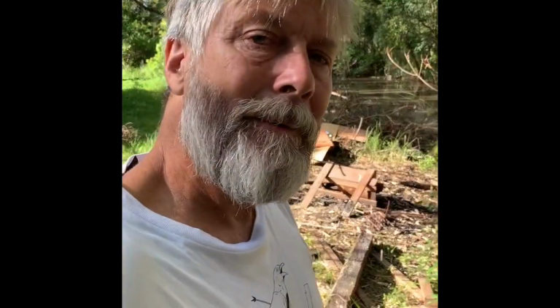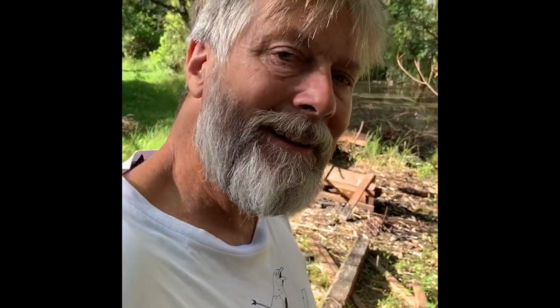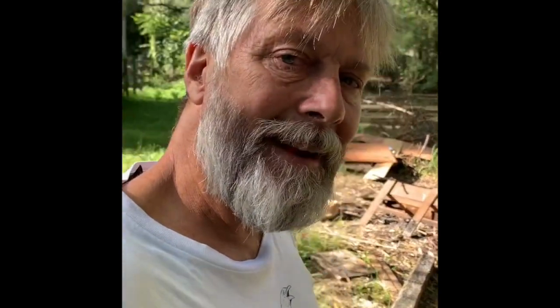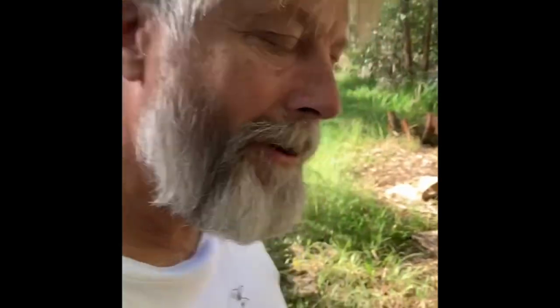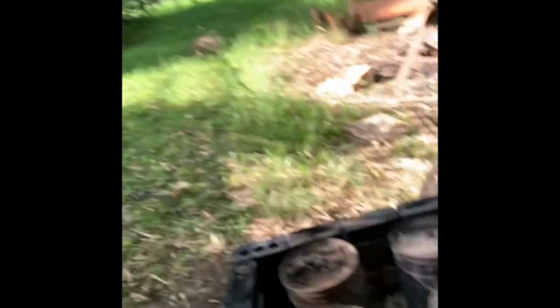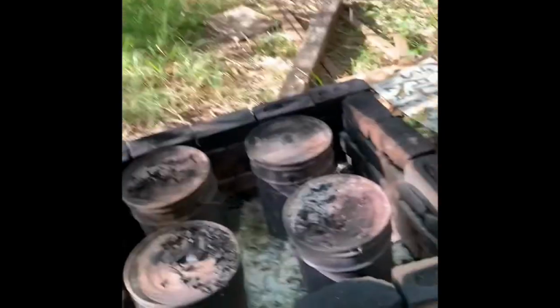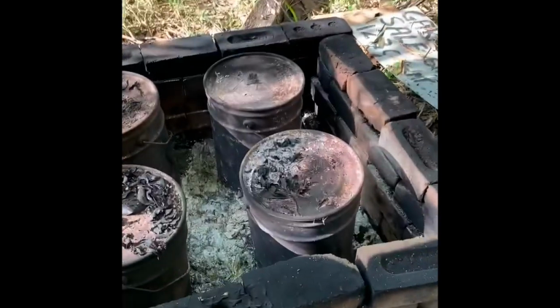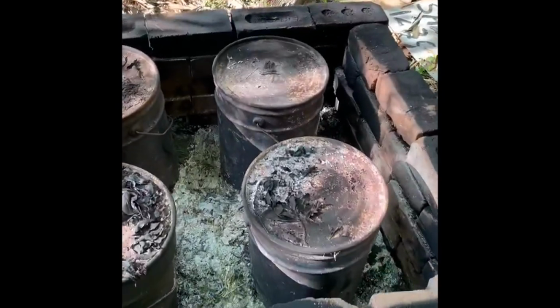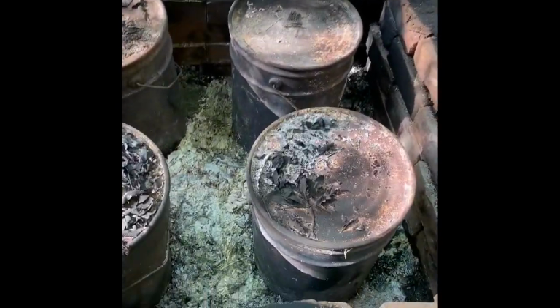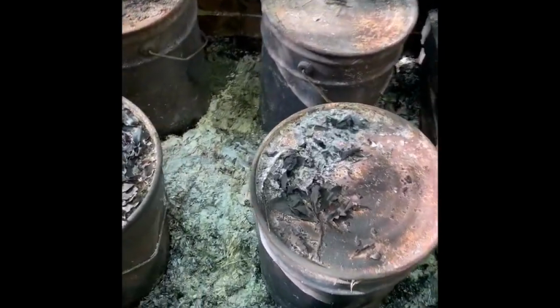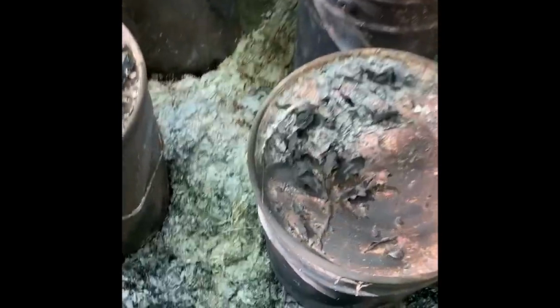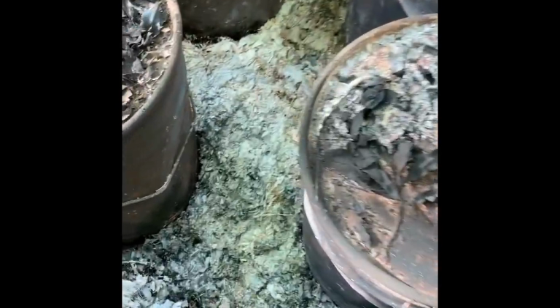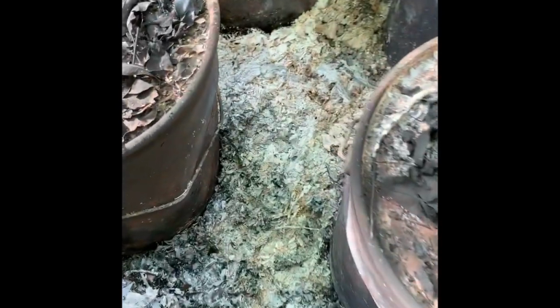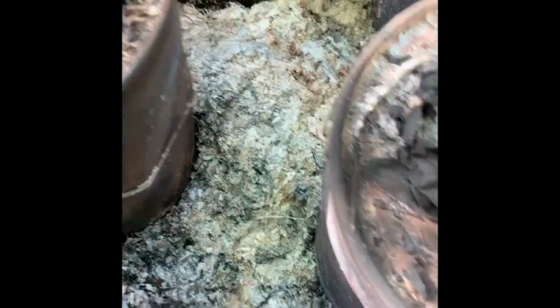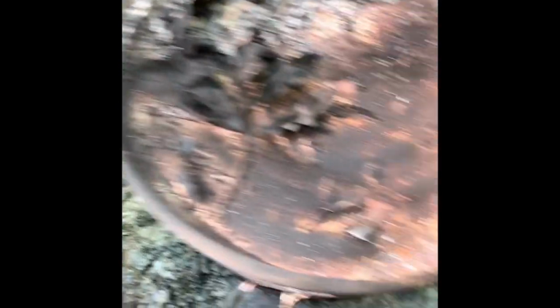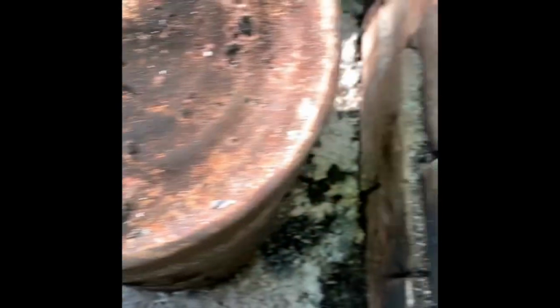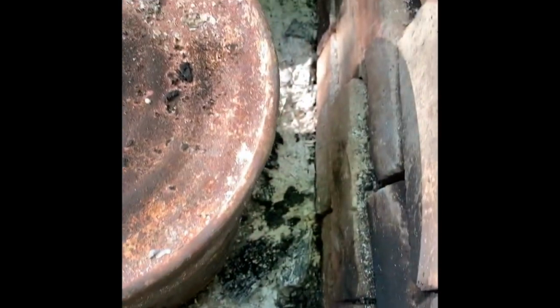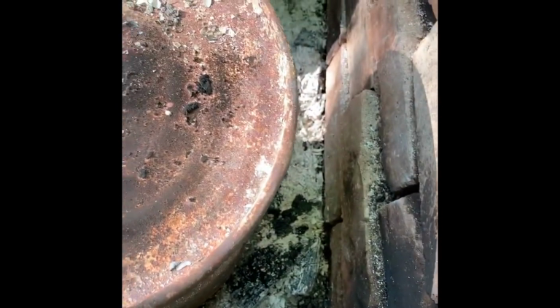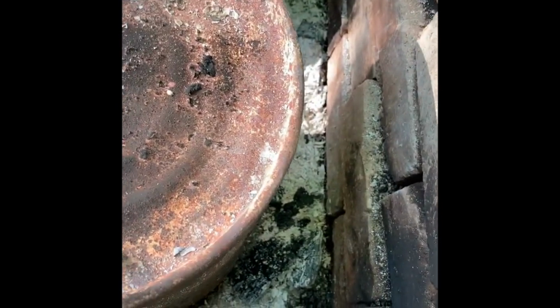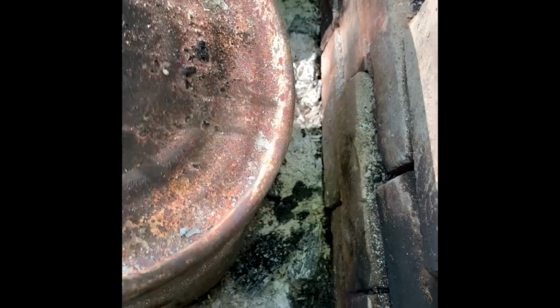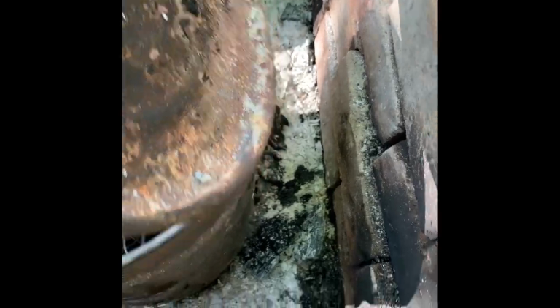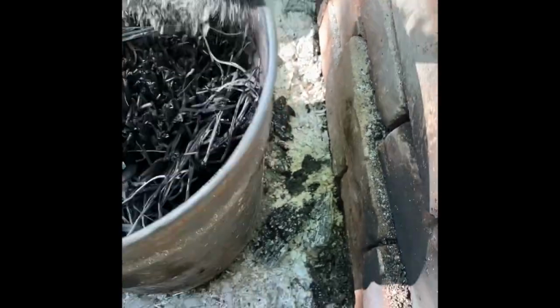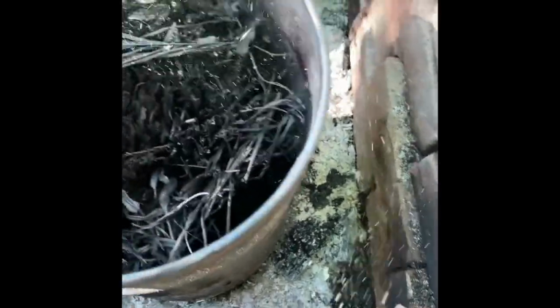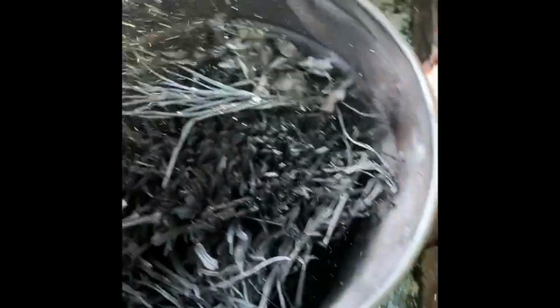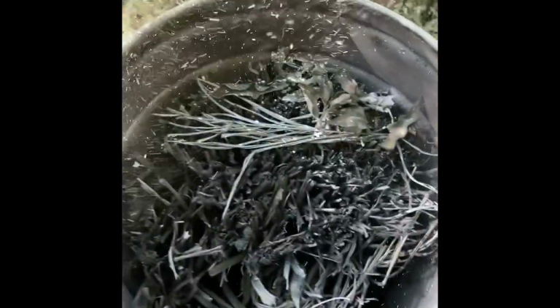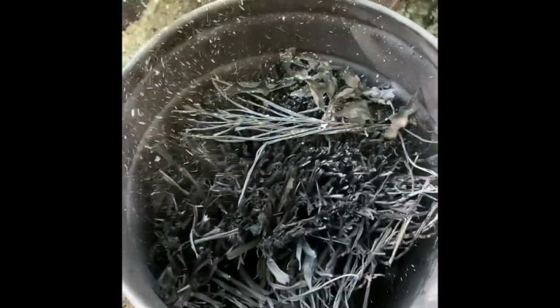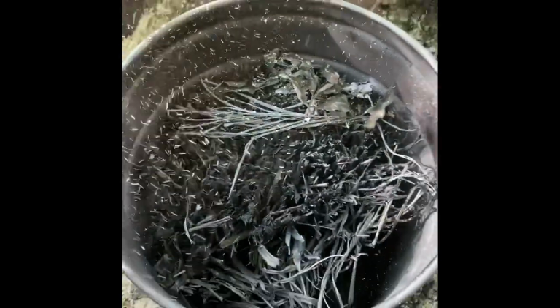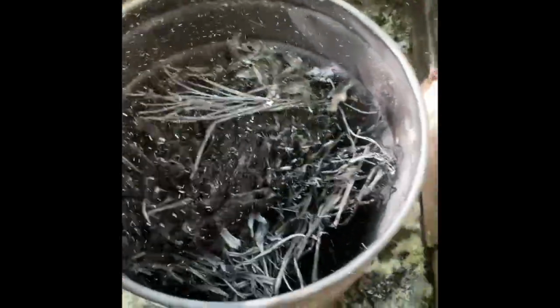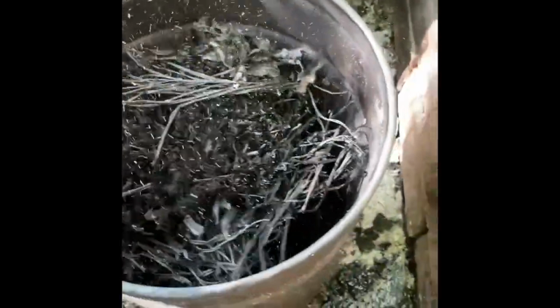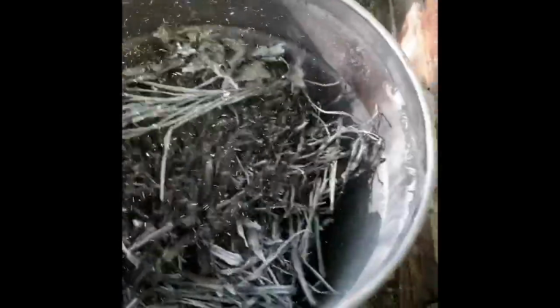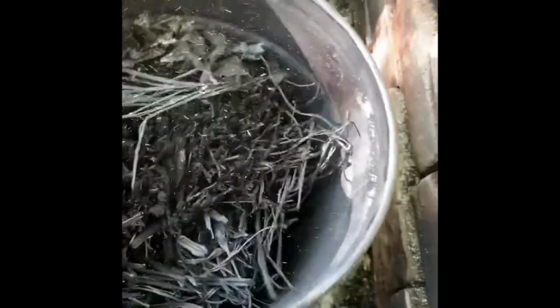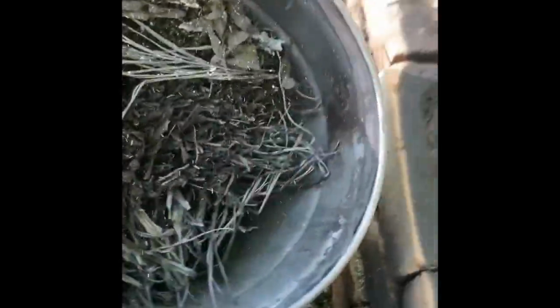Well, it's the next morning and let's see how we went. Where it was not in the bucket, it's just turned to ash. And inside the bucket, we have beautiful char.